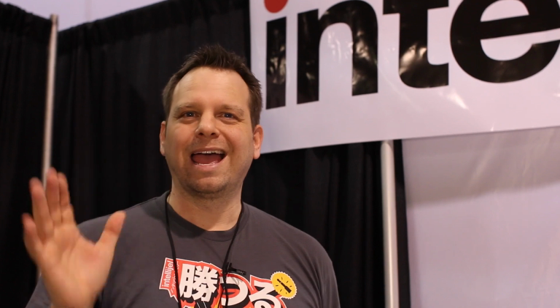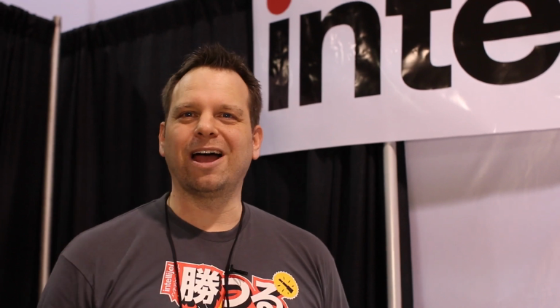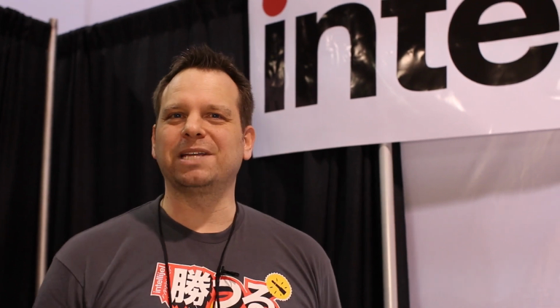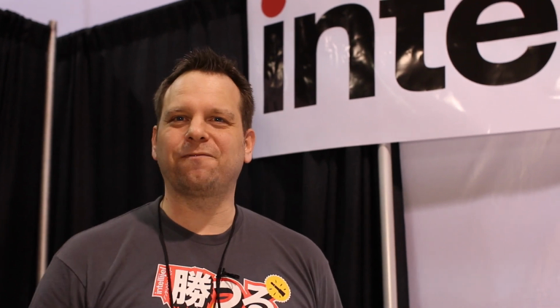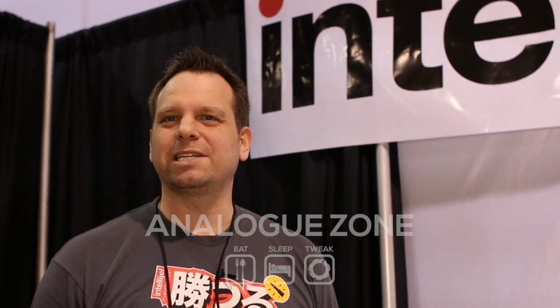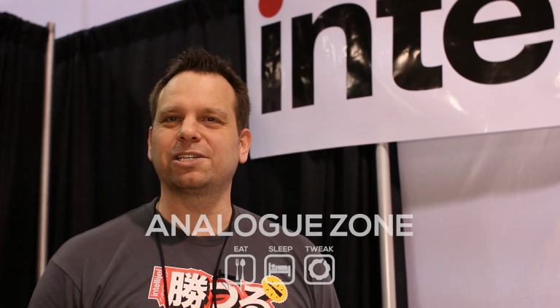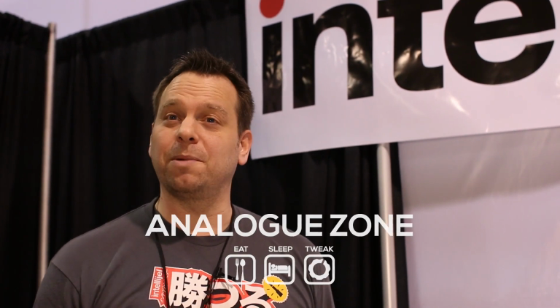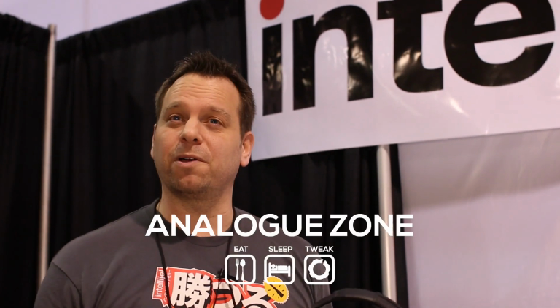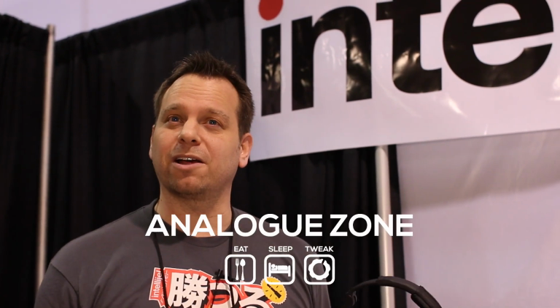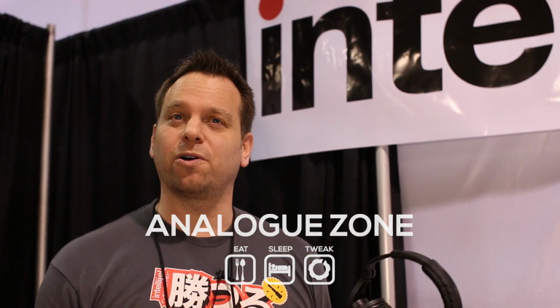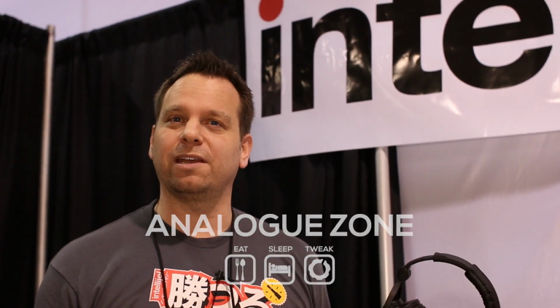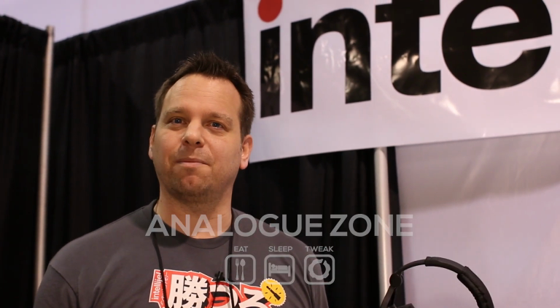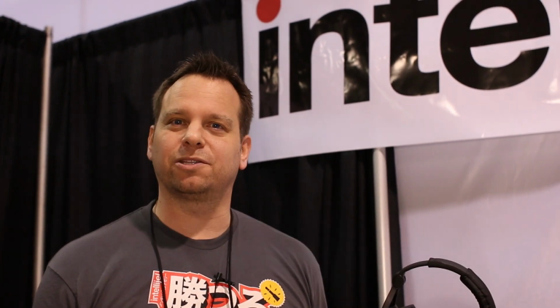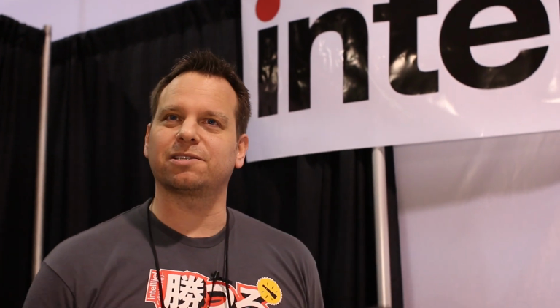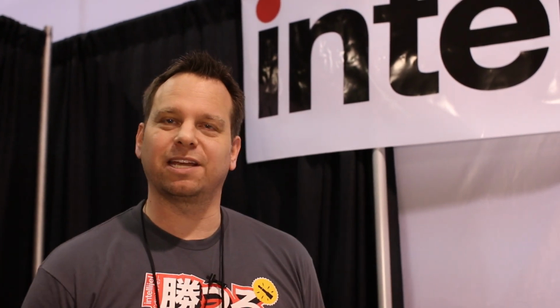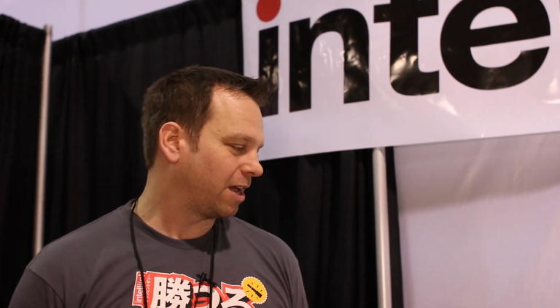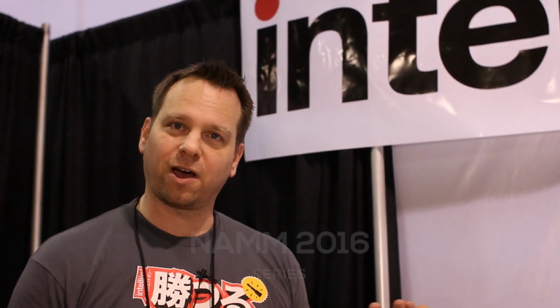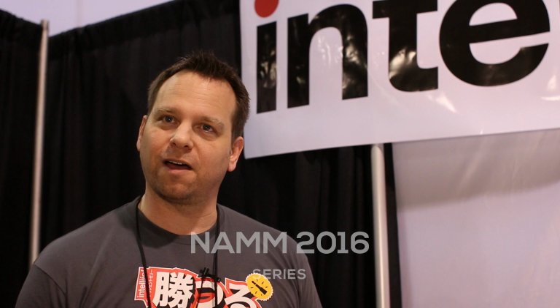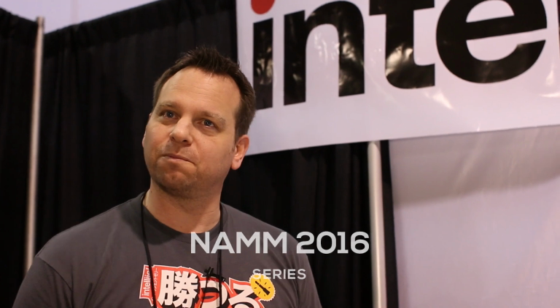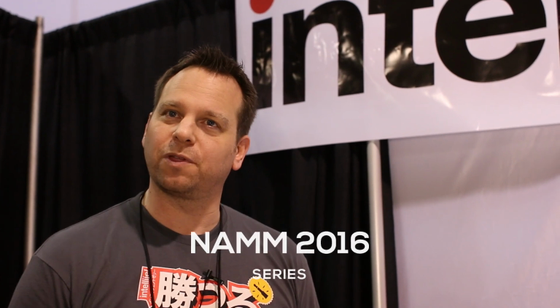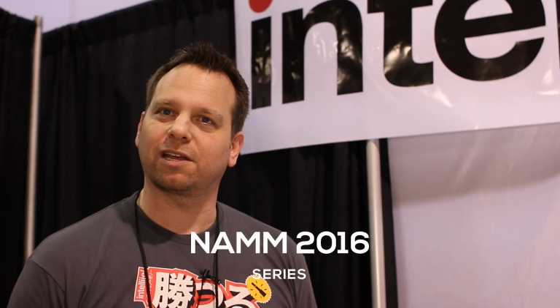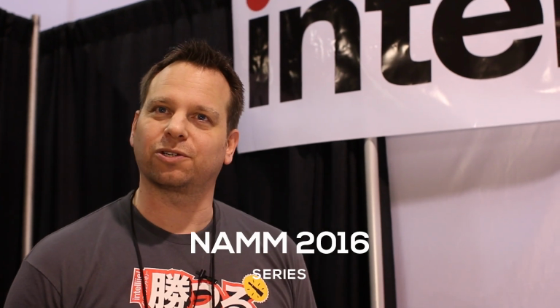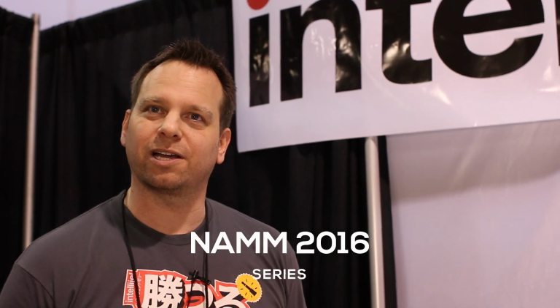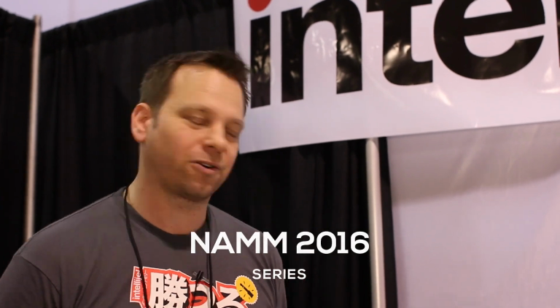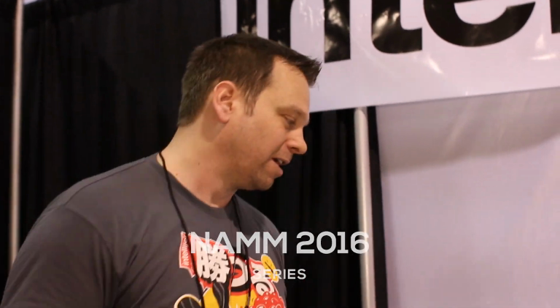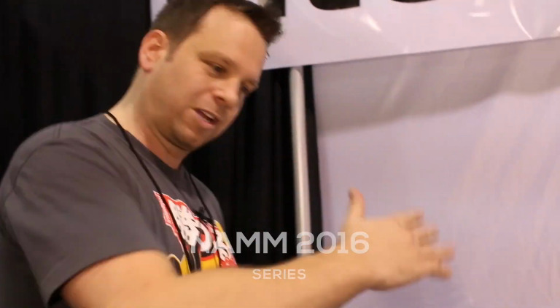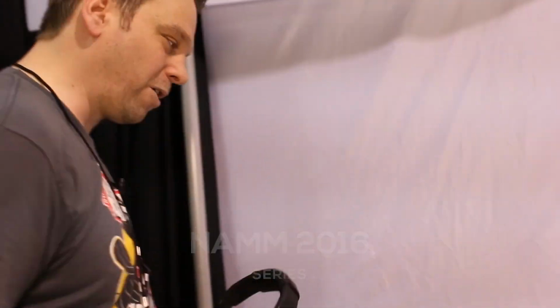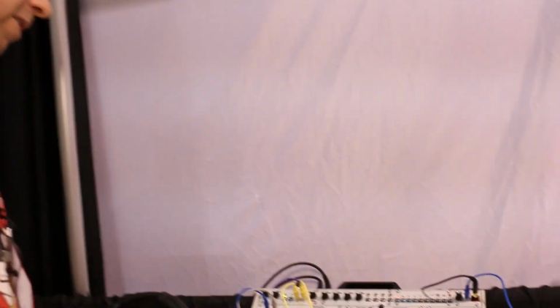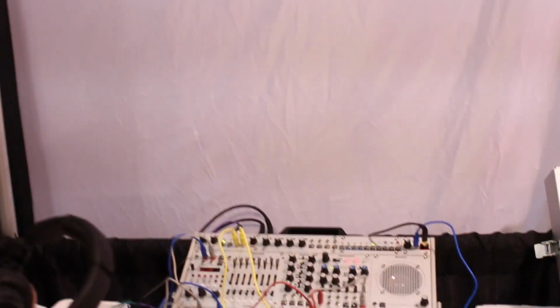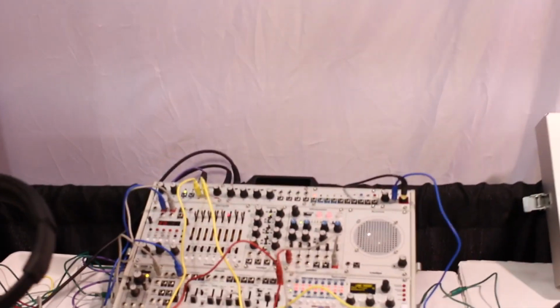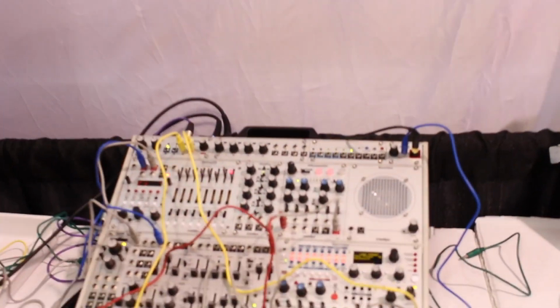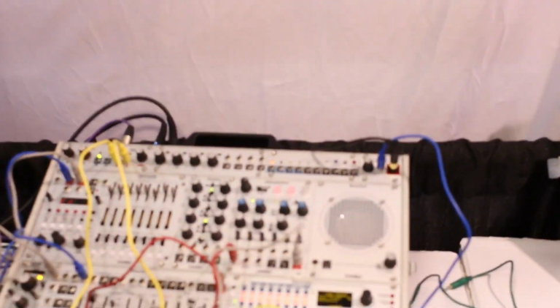Hey, I'm Dan from IntelliTel. I'm here with Analog Zone at NAMM 2016 and I've got a few new things I'd like to show you guys. So come on over to the case over here.